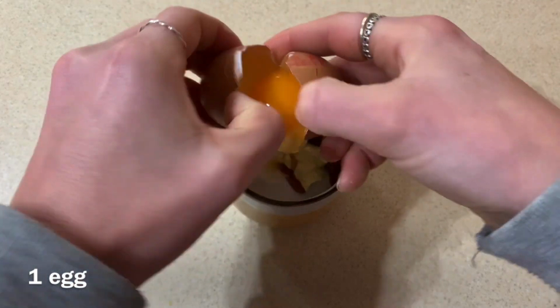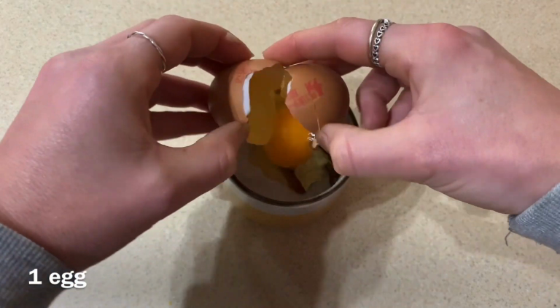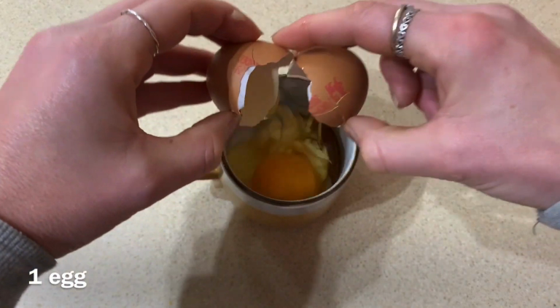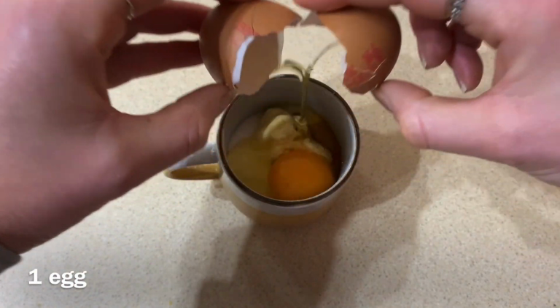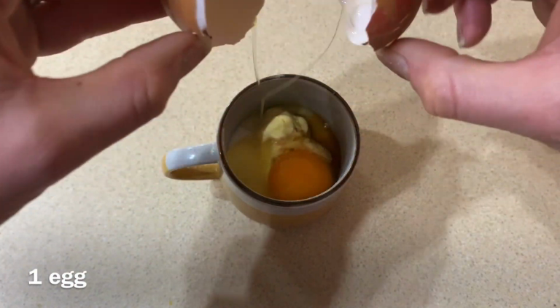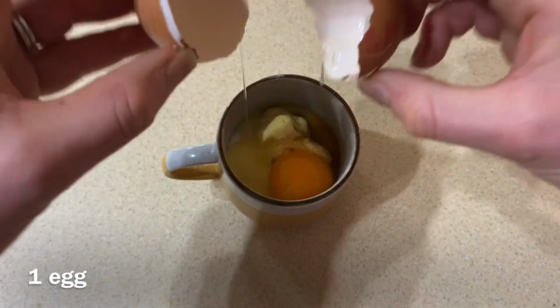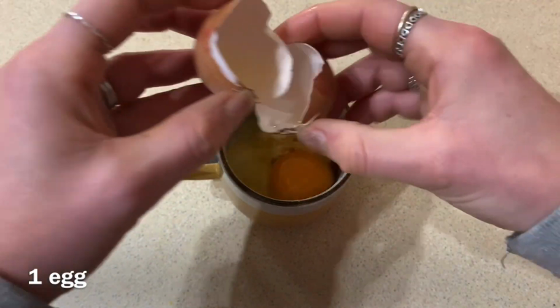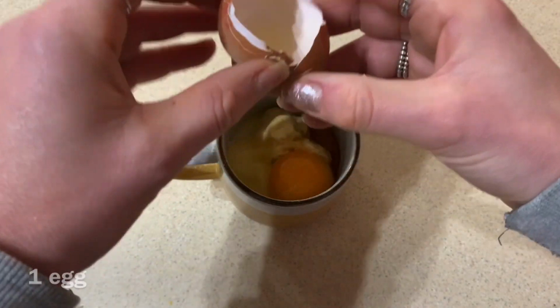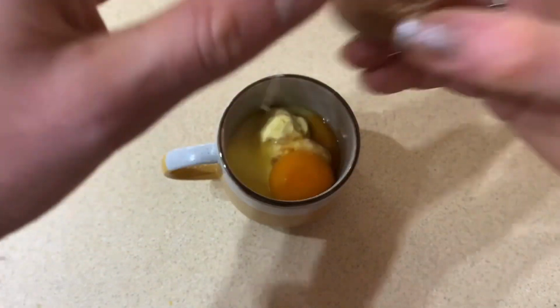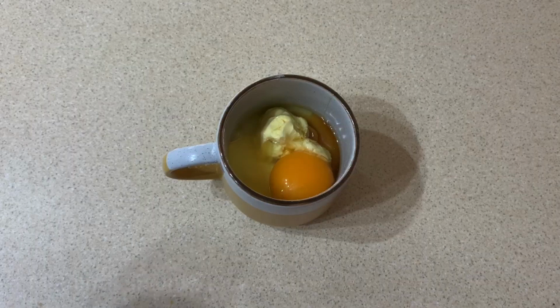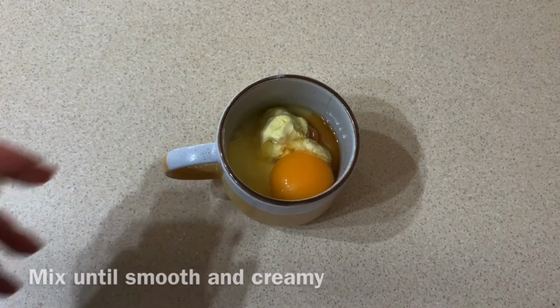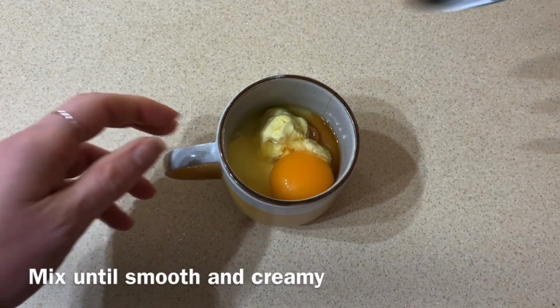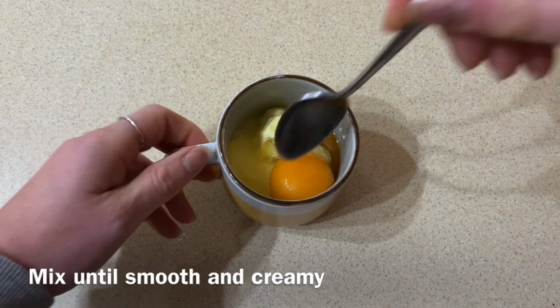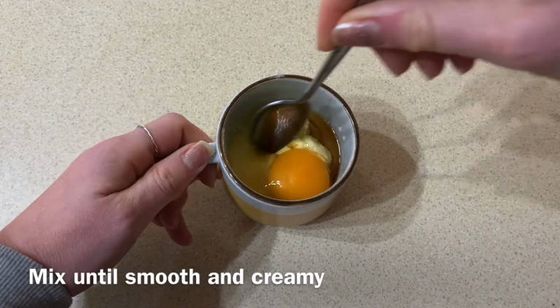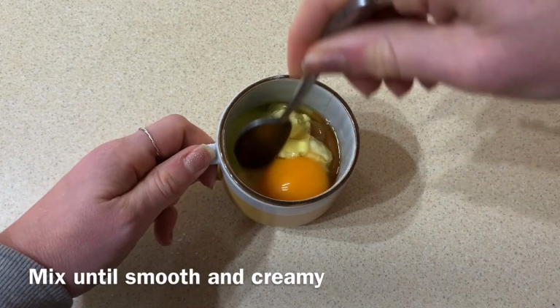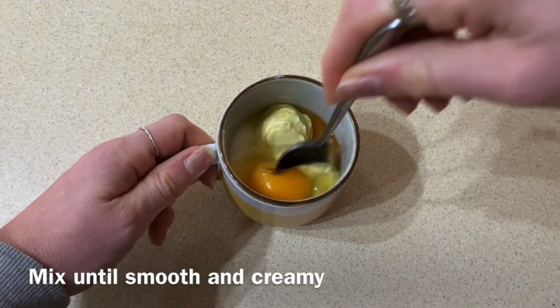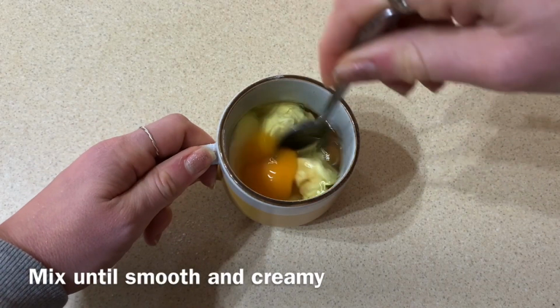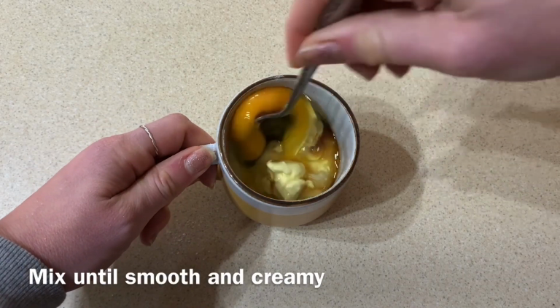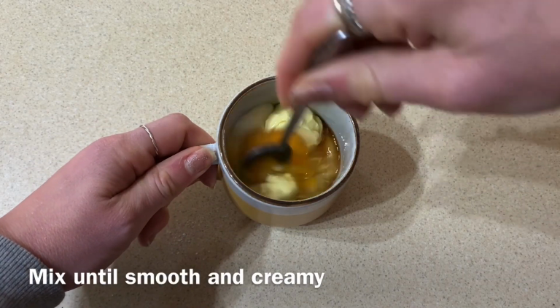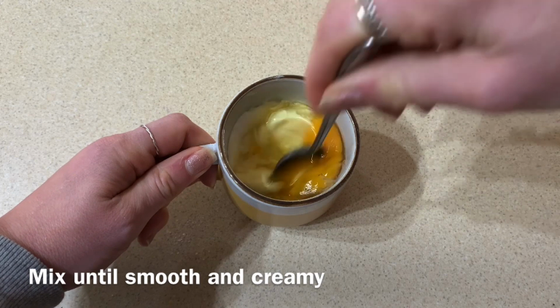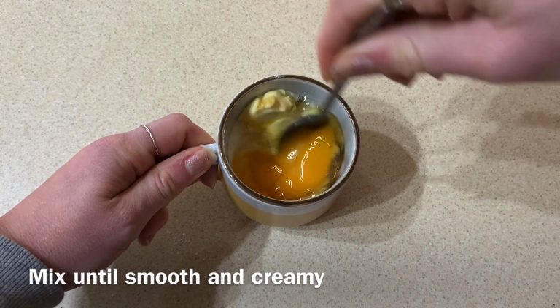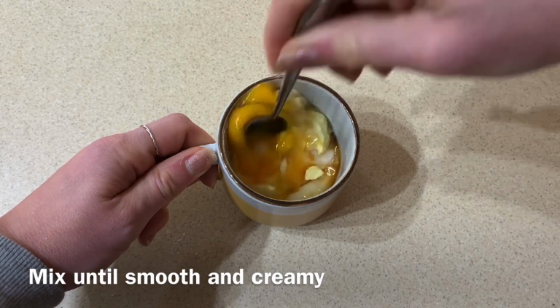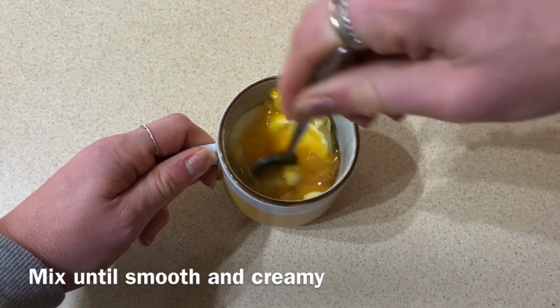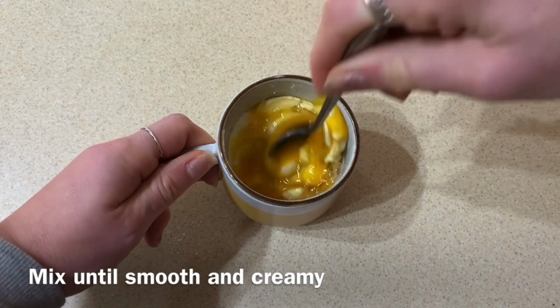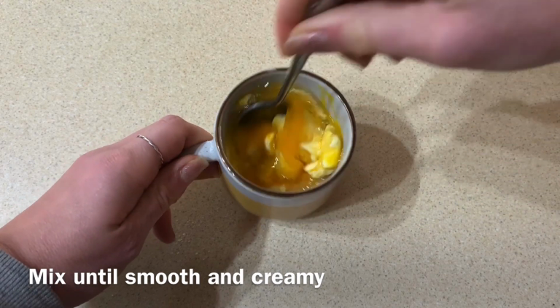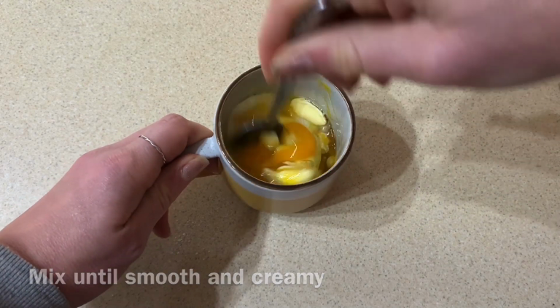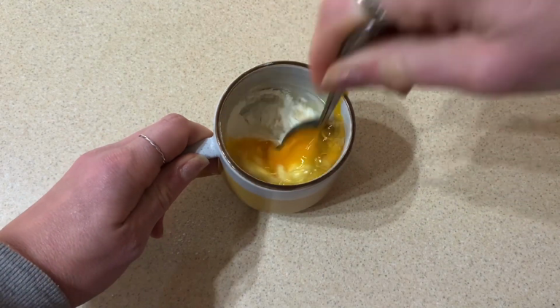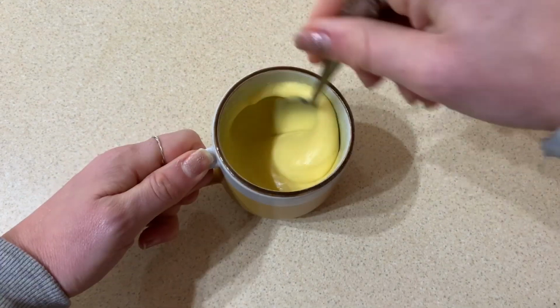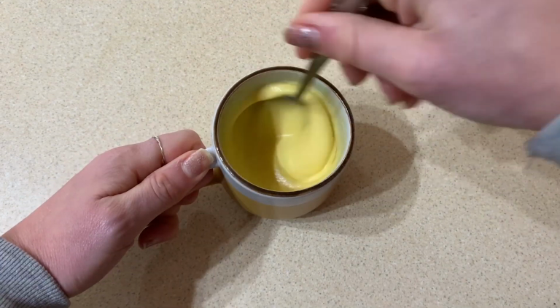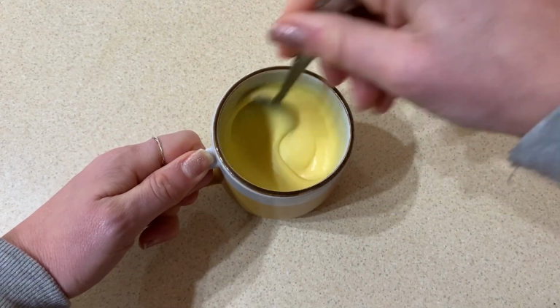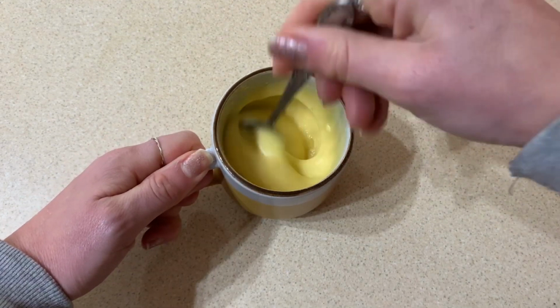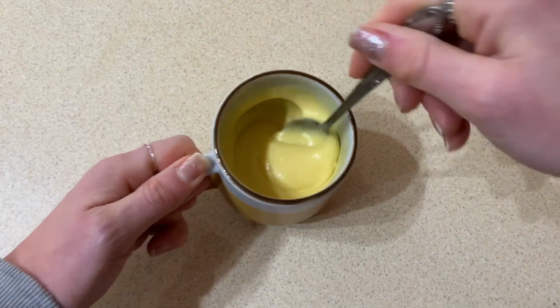You then want to use a spoon just to mix it all up until it's smooth and creamy. You don't need any fancy equipment or food processor — just a spoon will do.